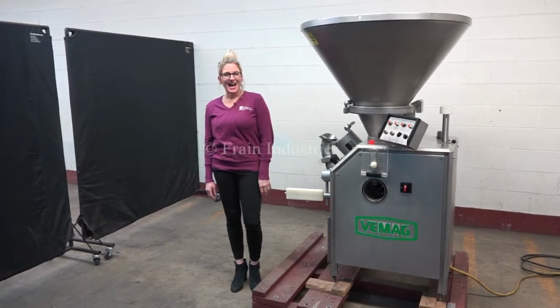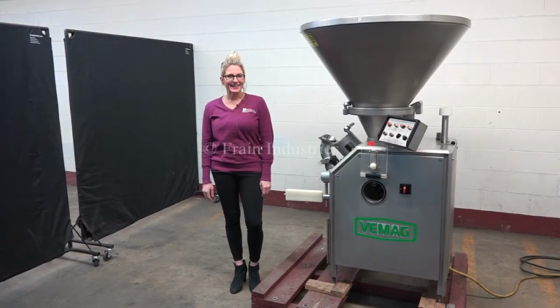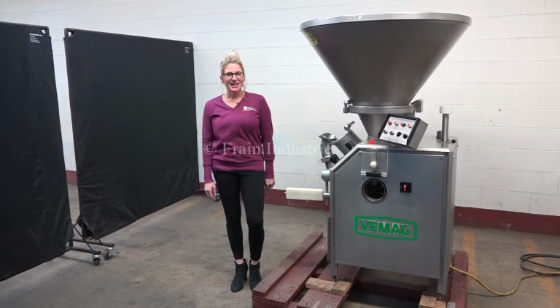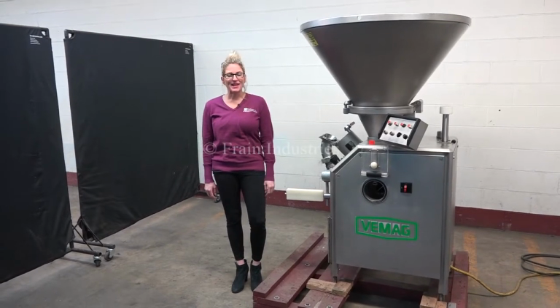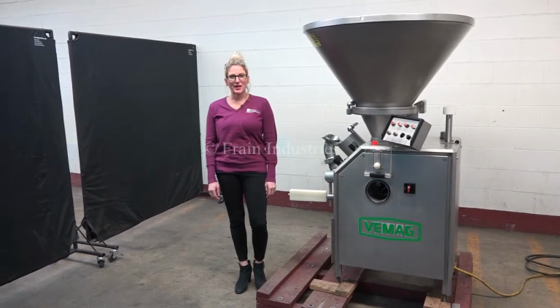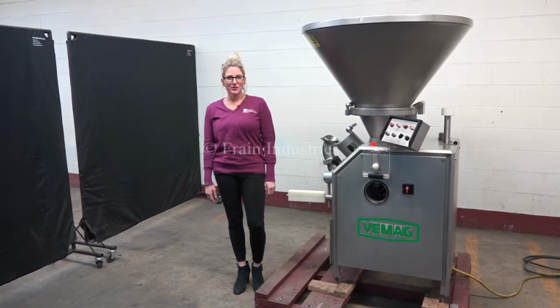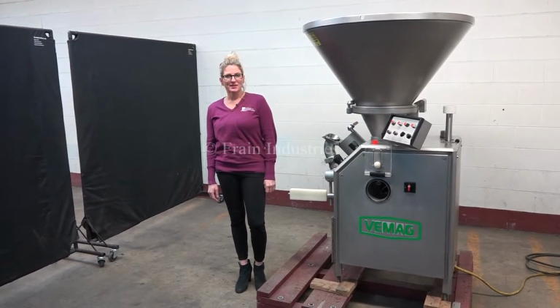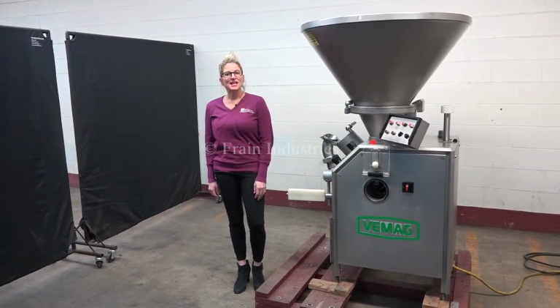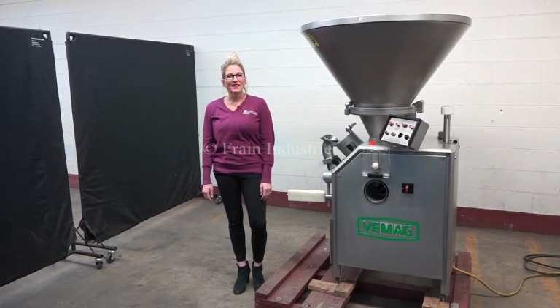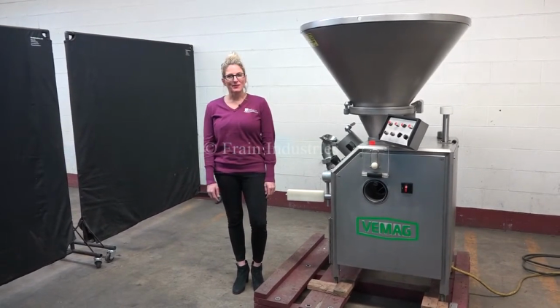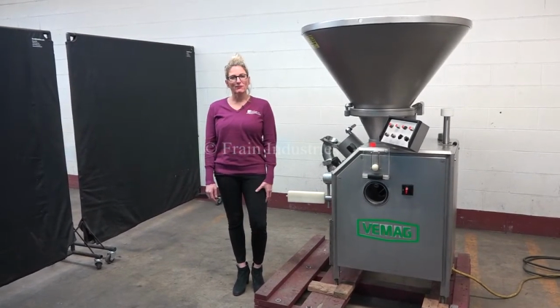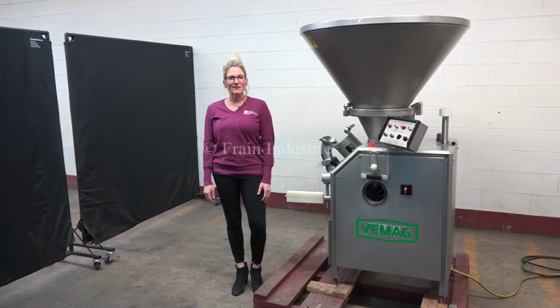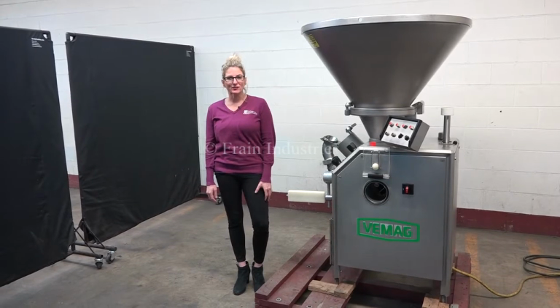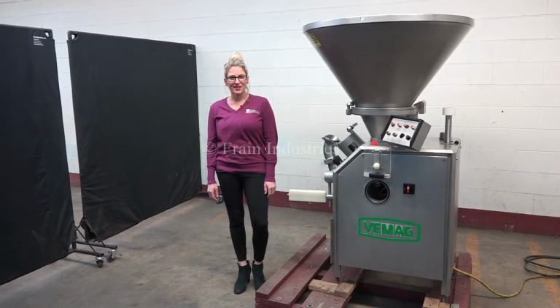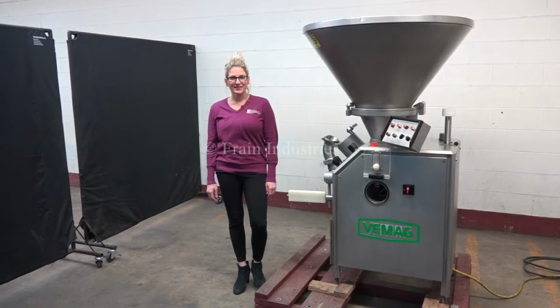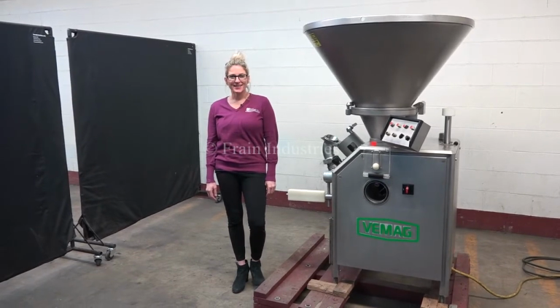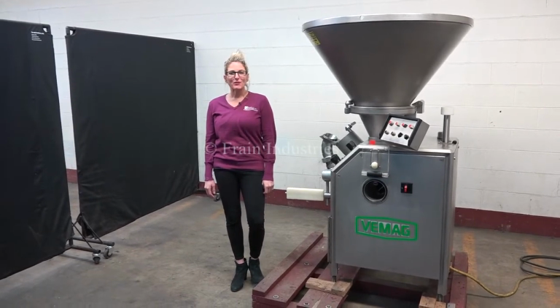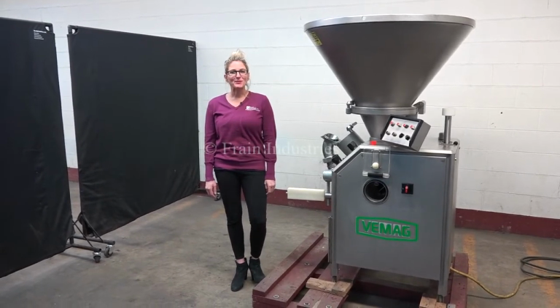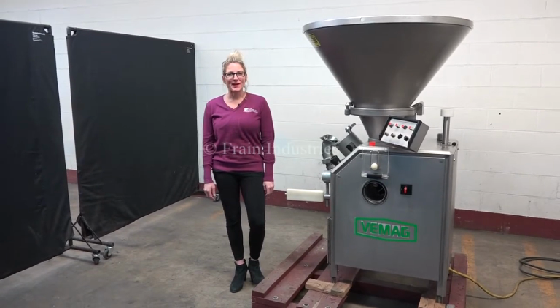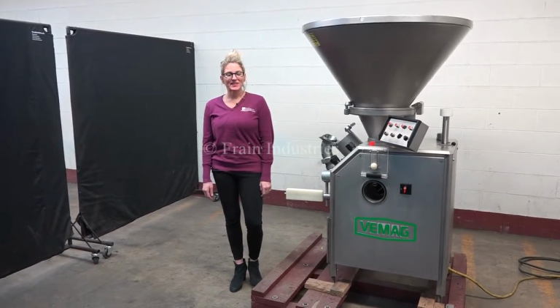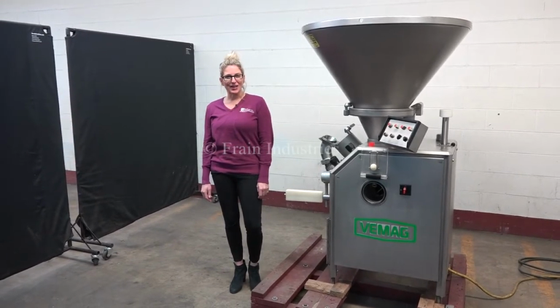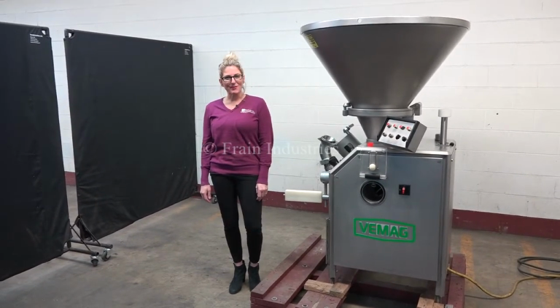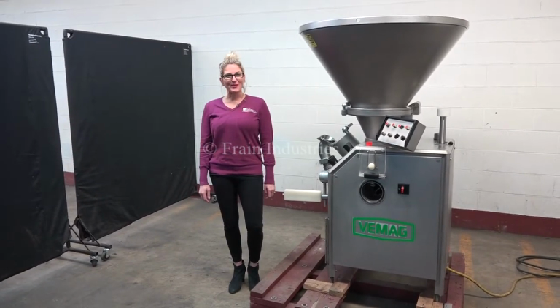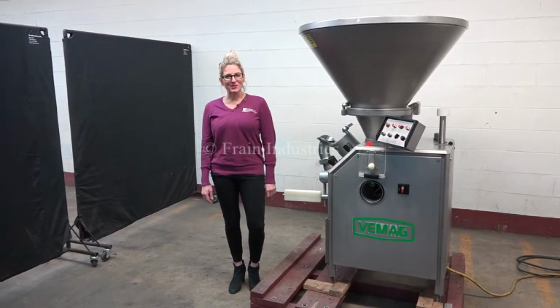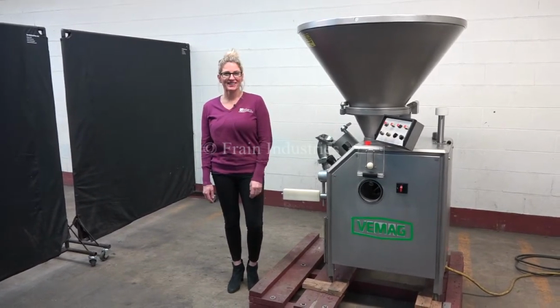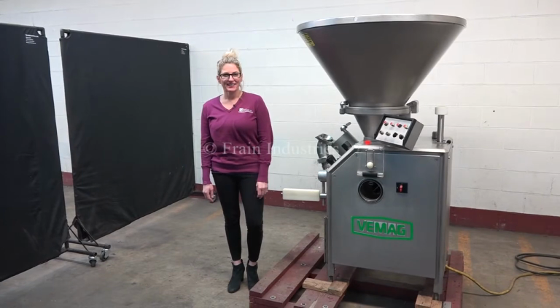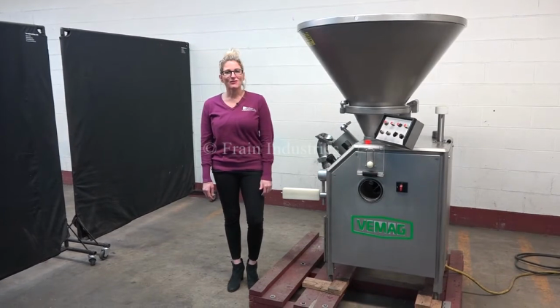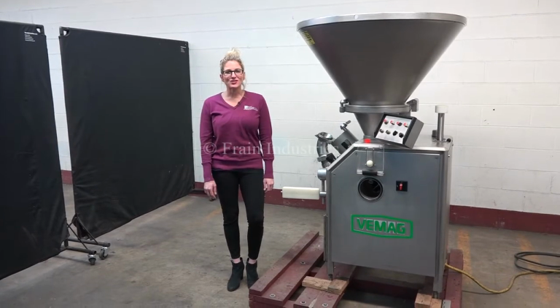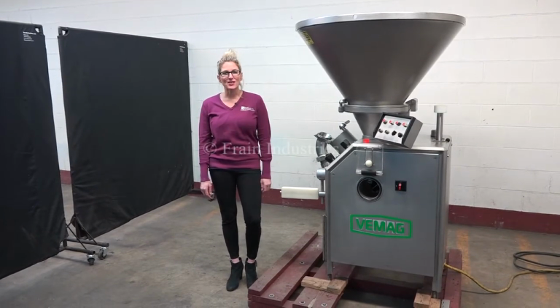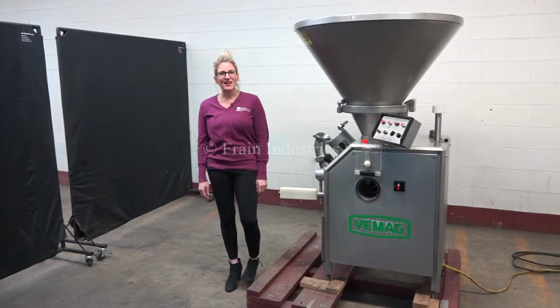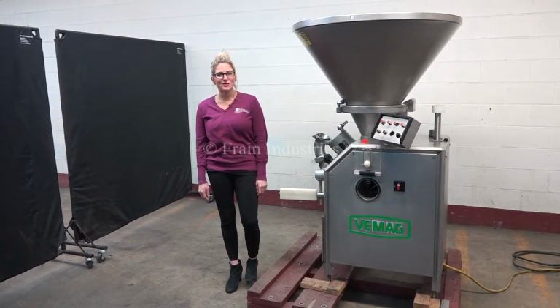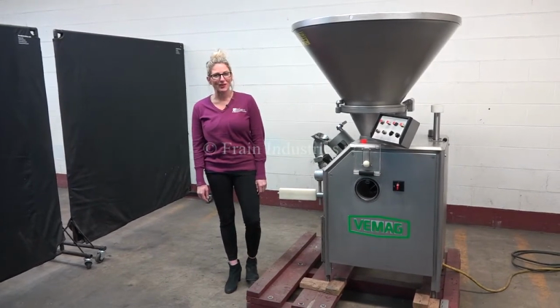Hi, I'm Katie with the Fraying Group. Today we're cycling your VMAG Robot 500 stuffer. We recommend you read the manual in its entirety before powering up the machine. The voltage is currently set to three phase, 240 volts.